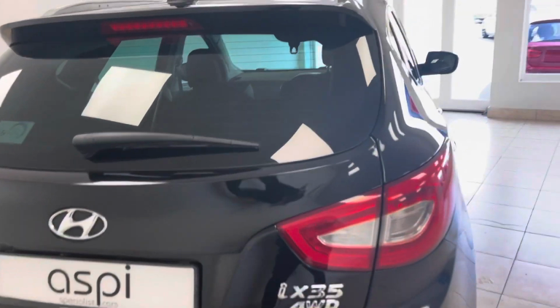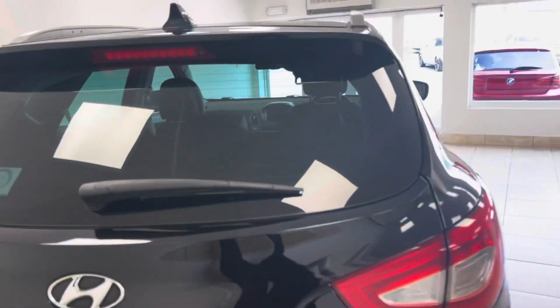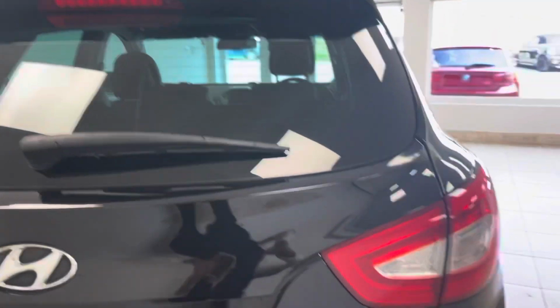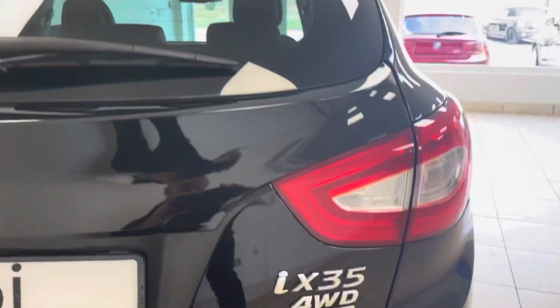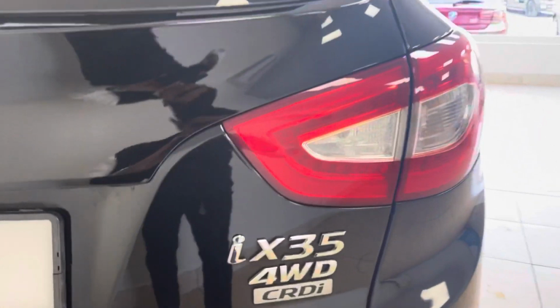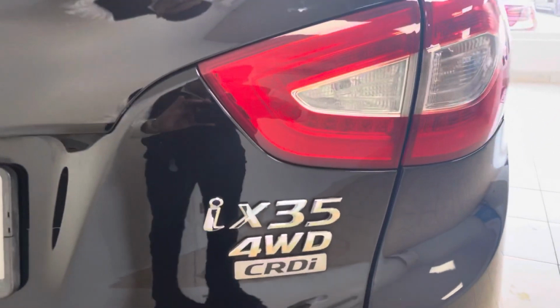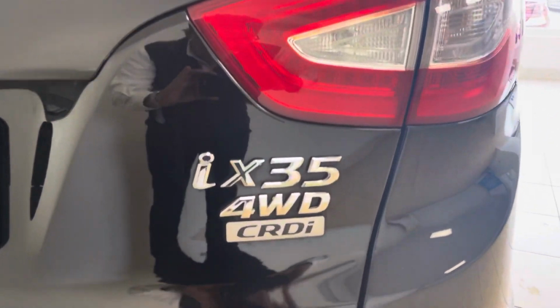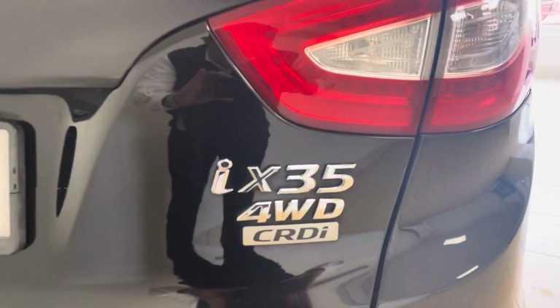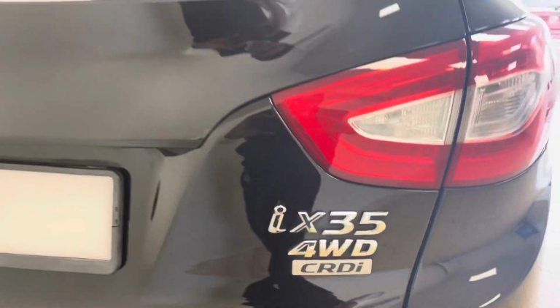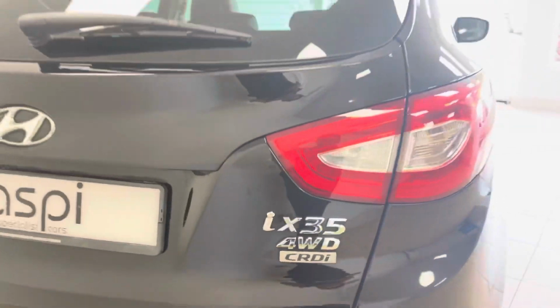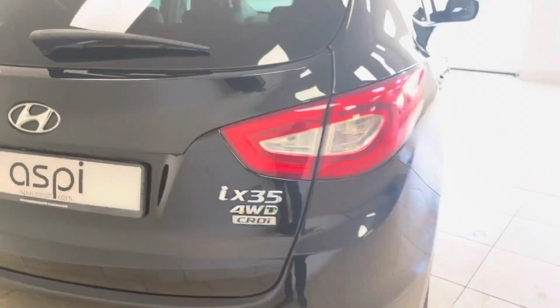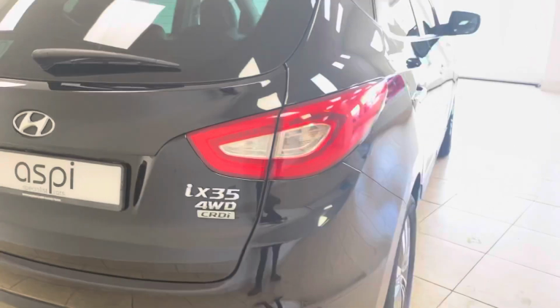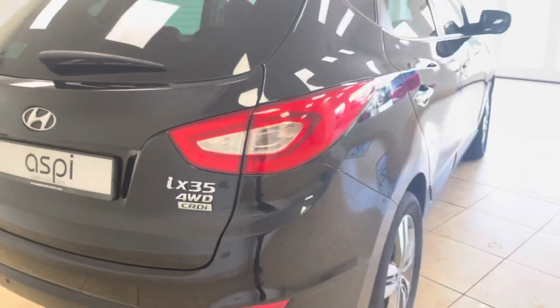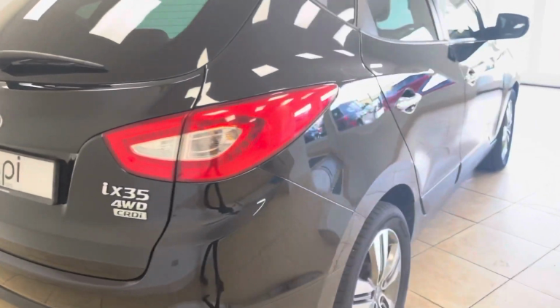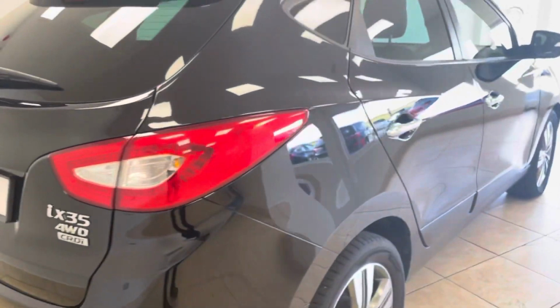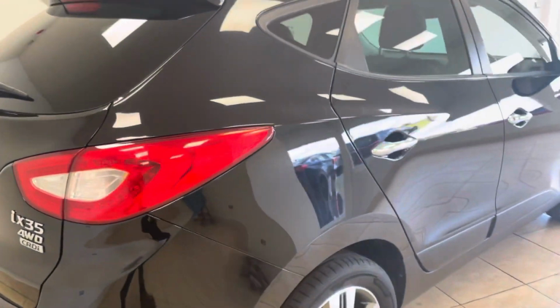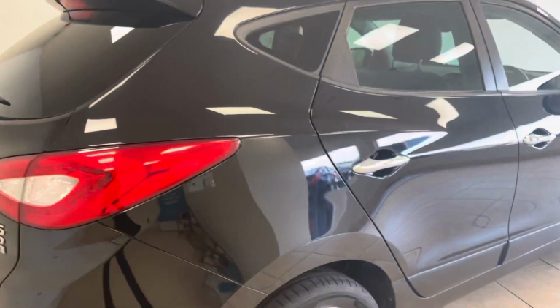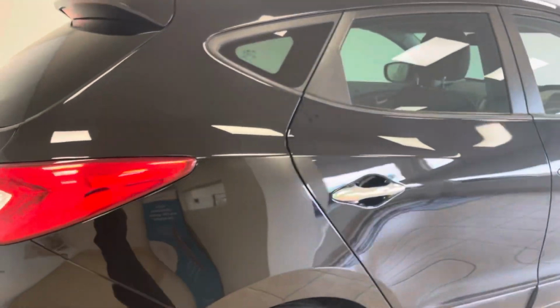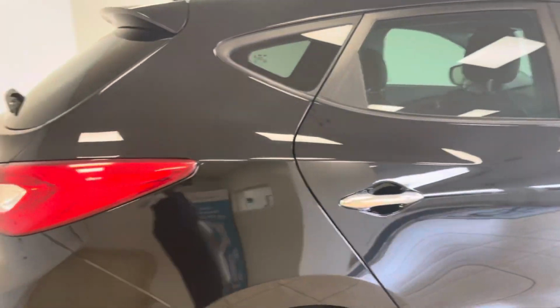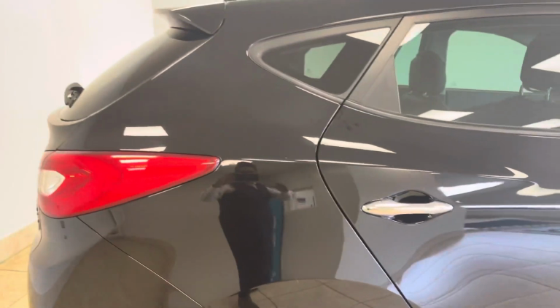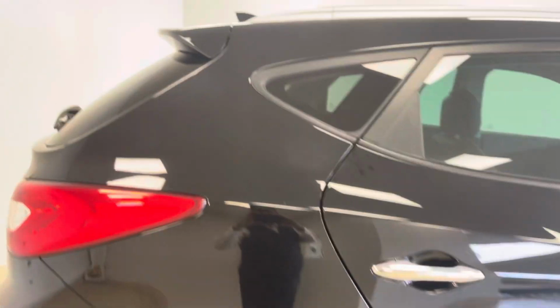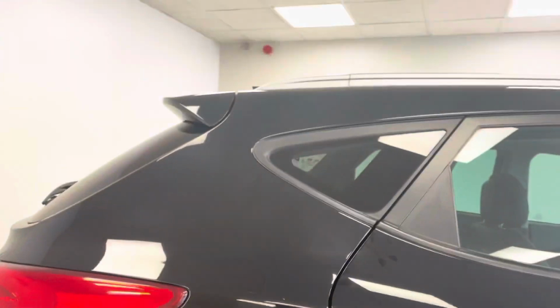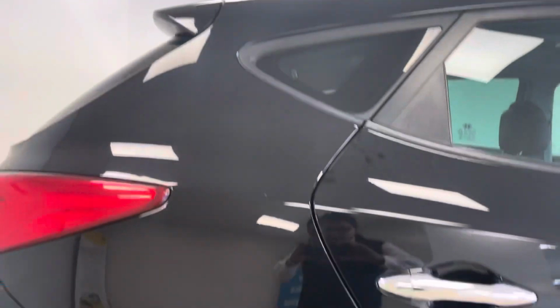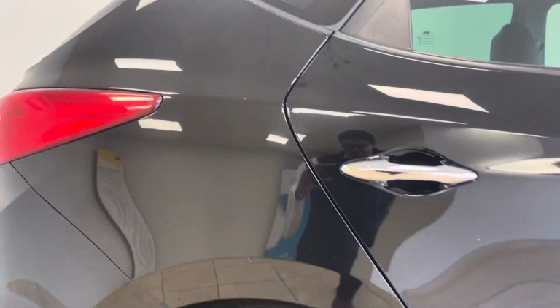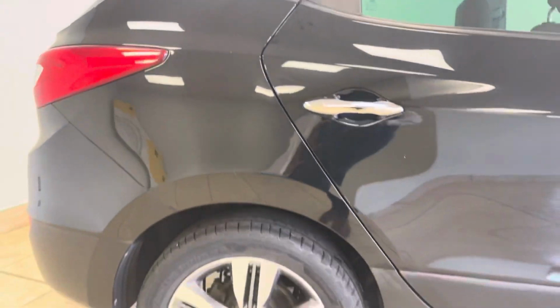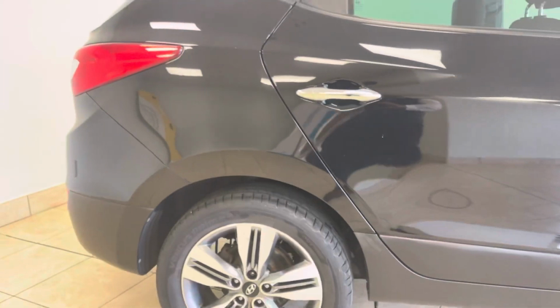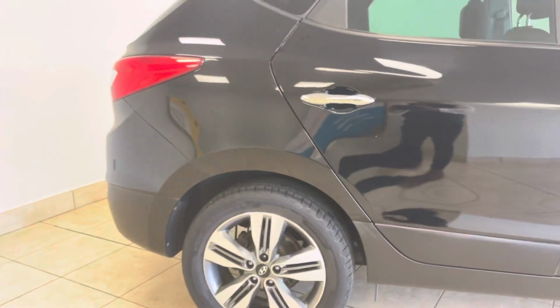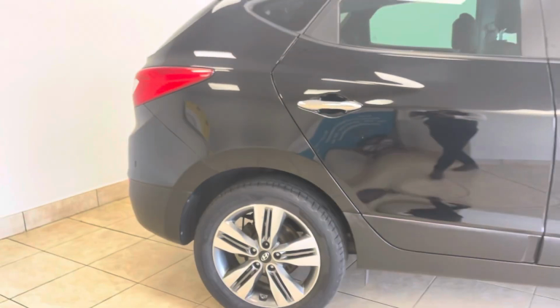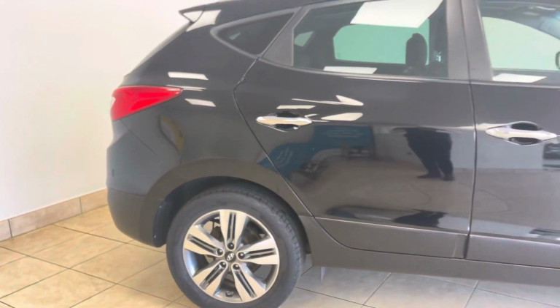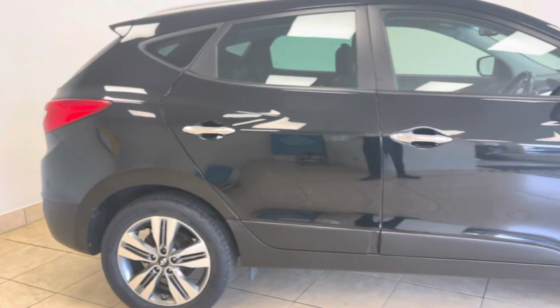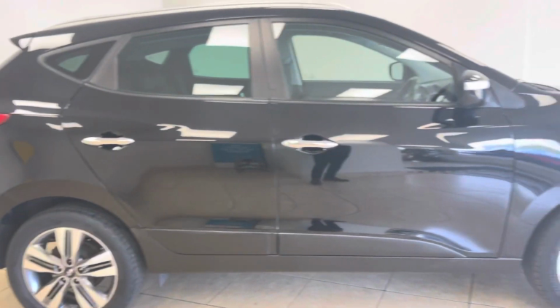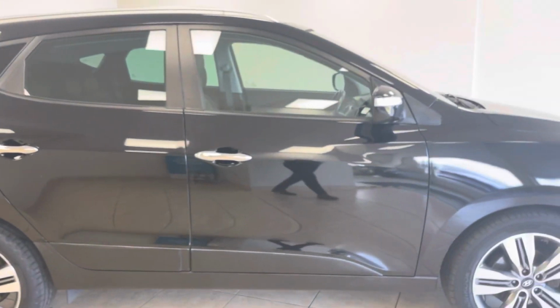As you can see, the car is in excellent condition throughout and has been exceptionally well cared for by its two previous owners.